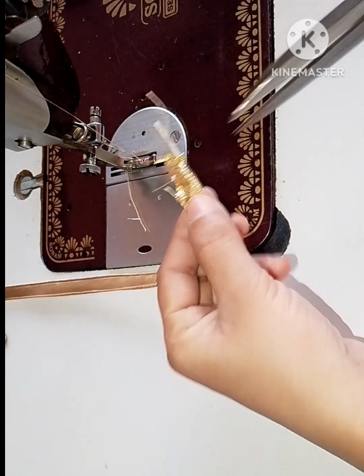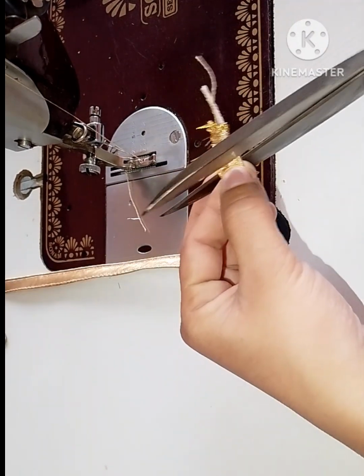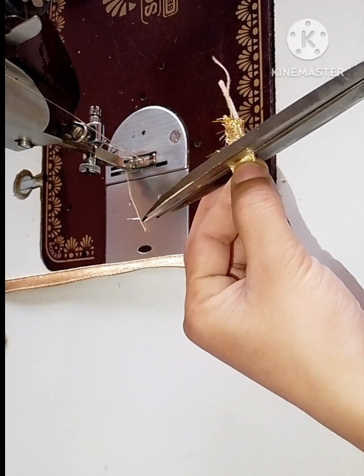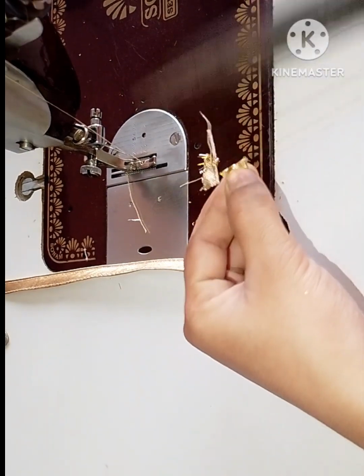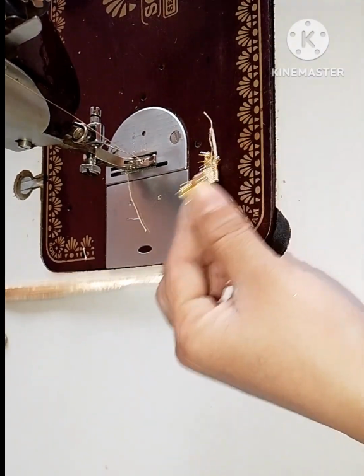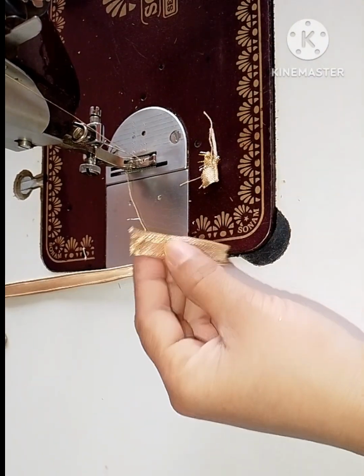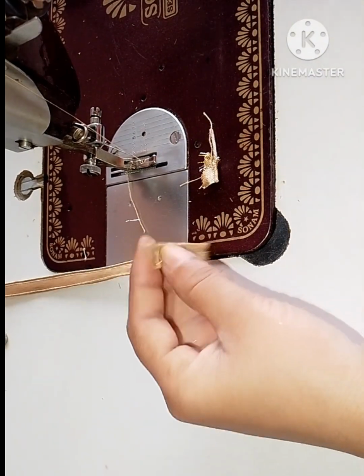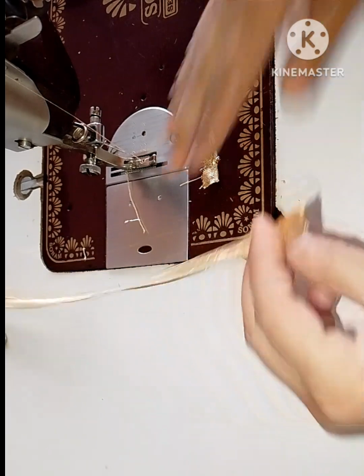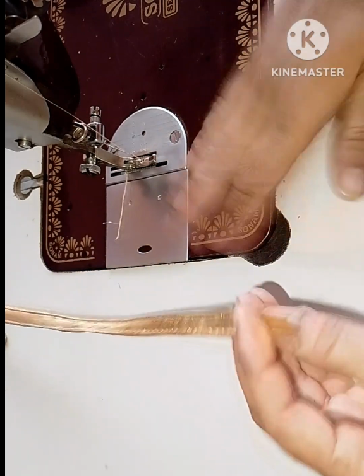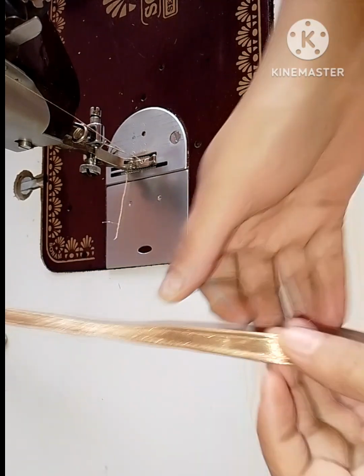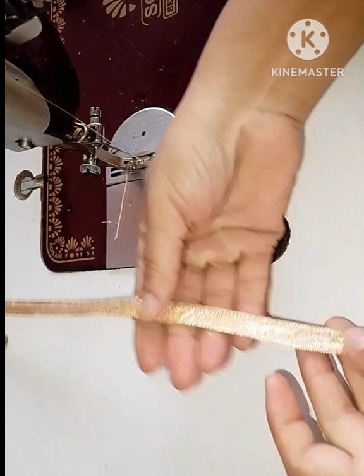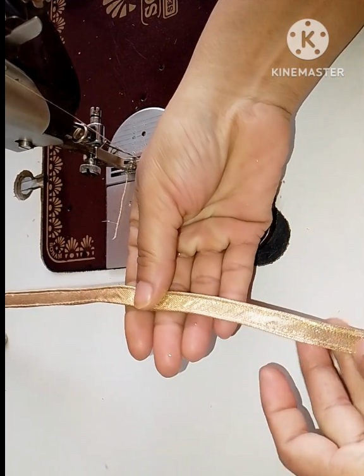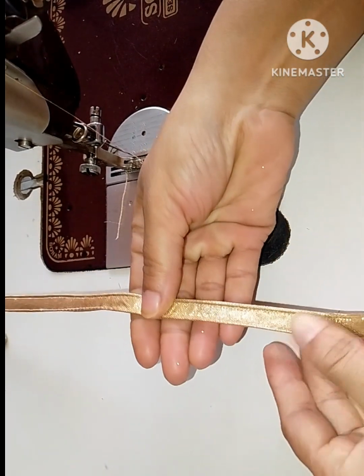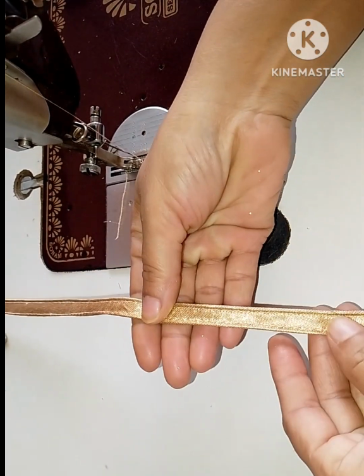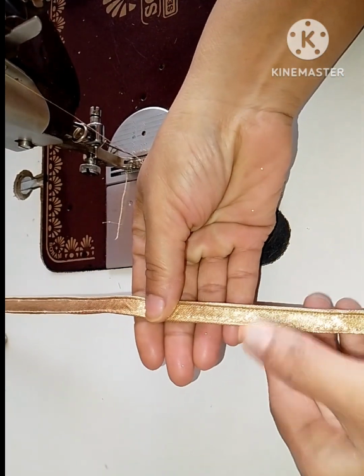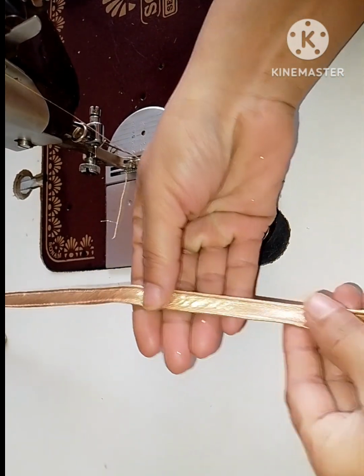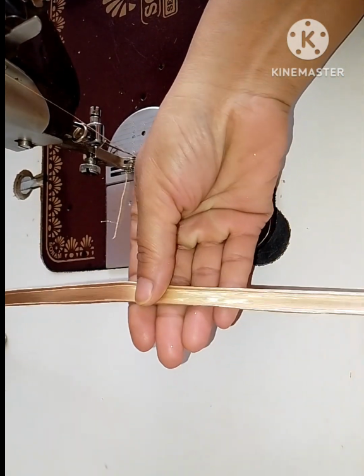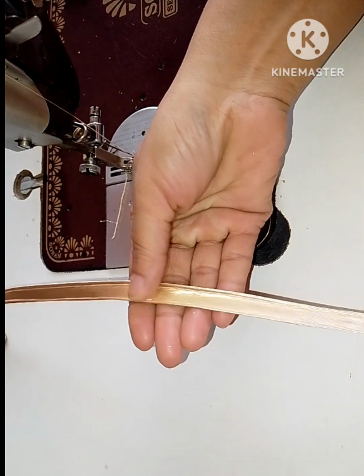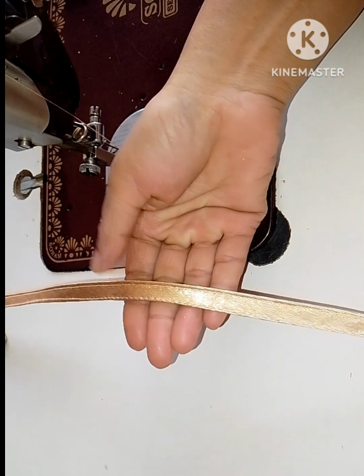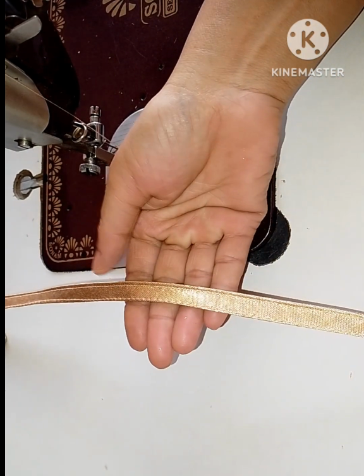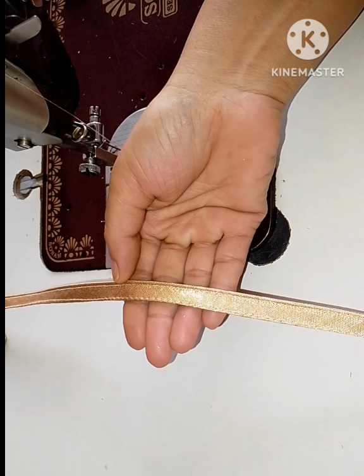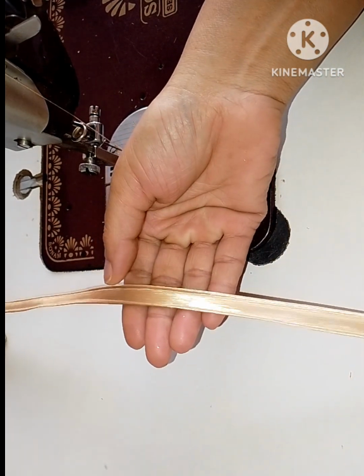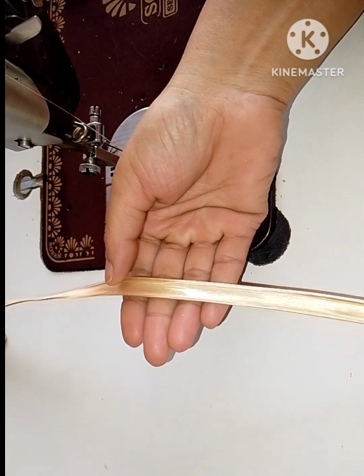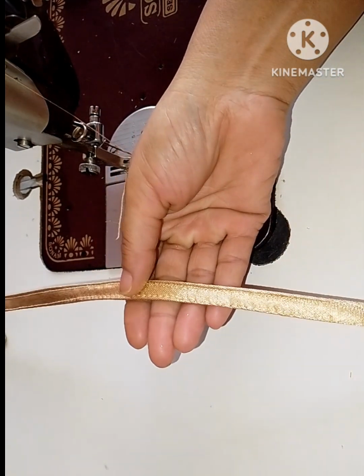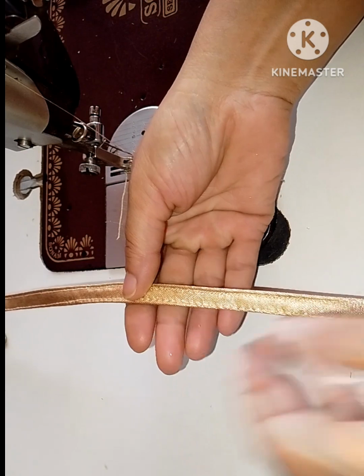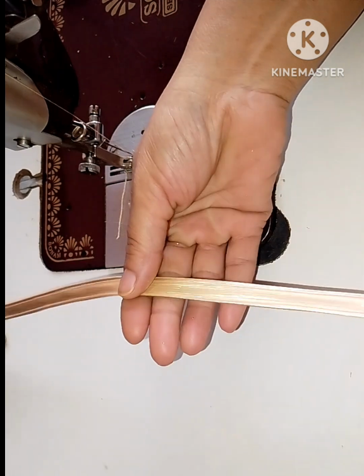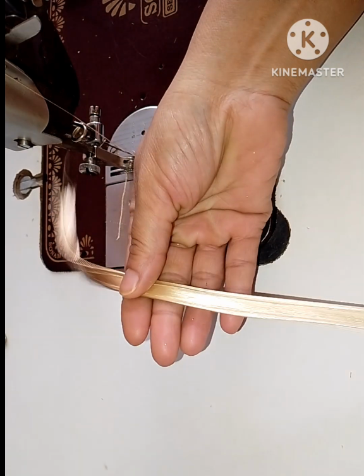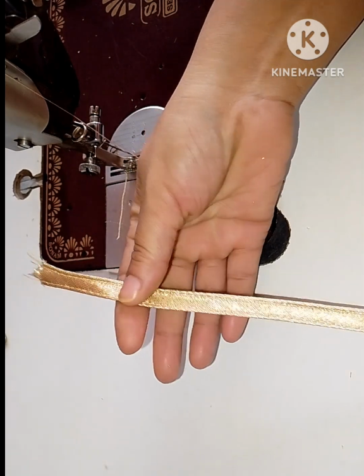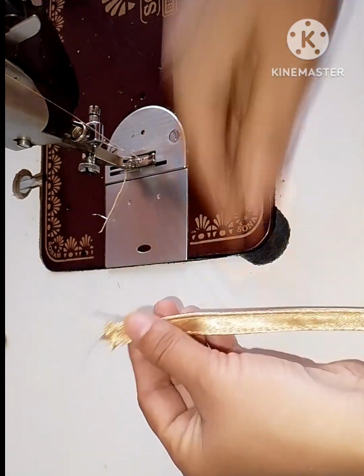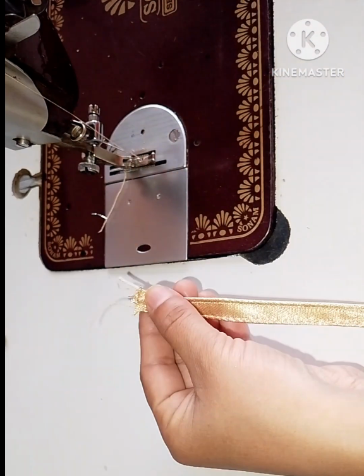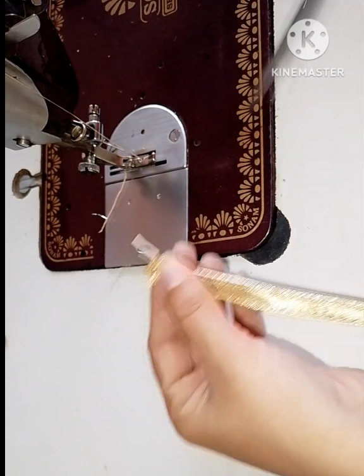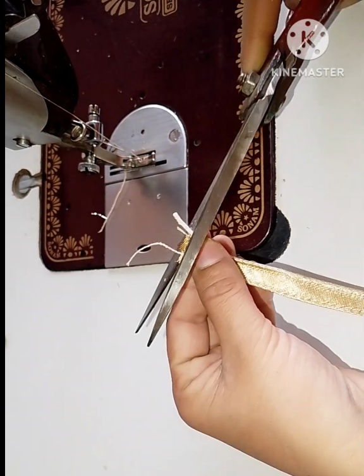I am going to make a new one. This is the best way to make it. First, you need to make the piping.